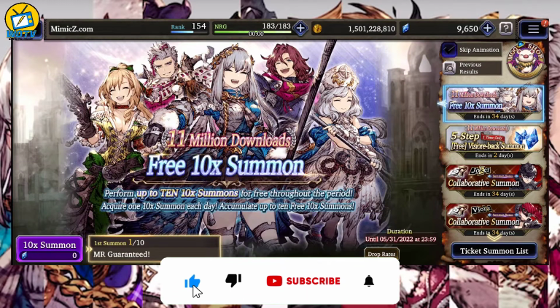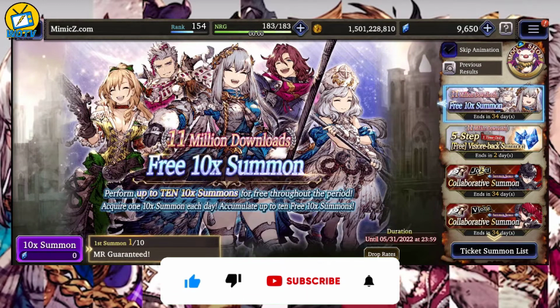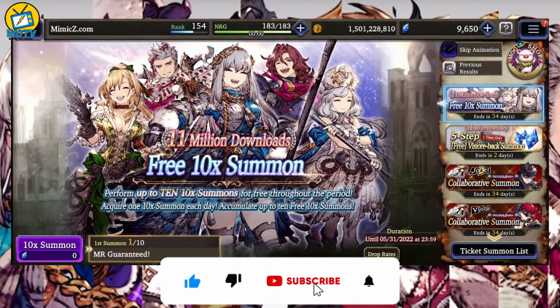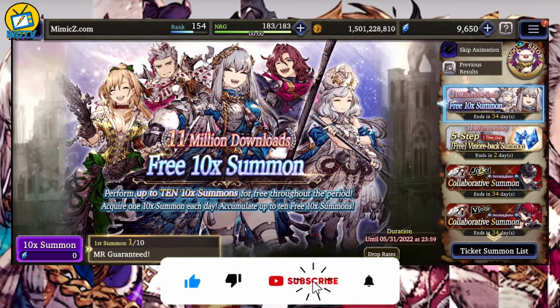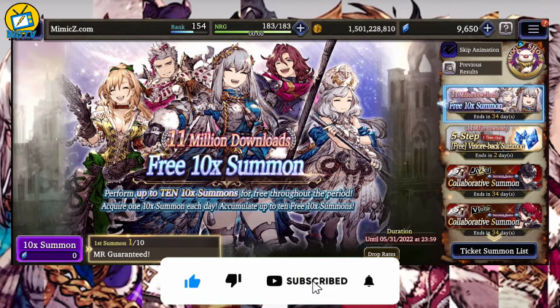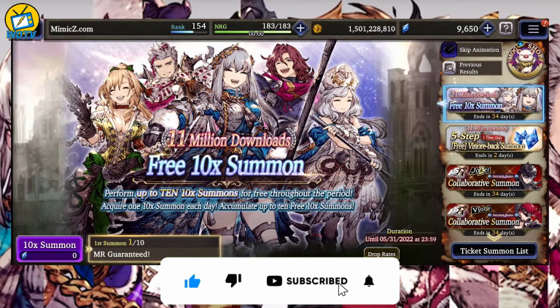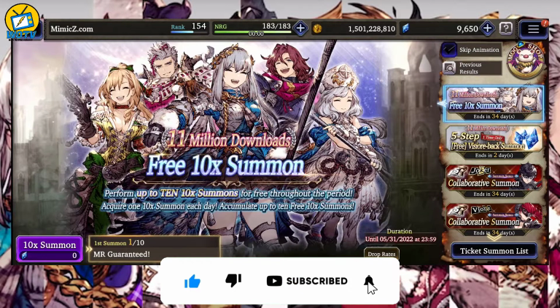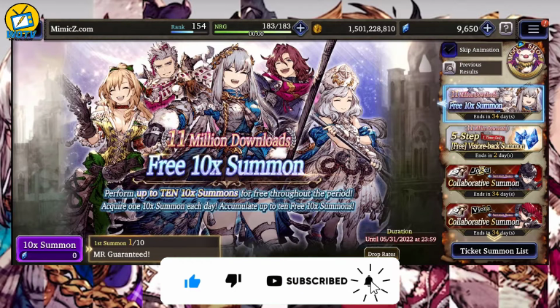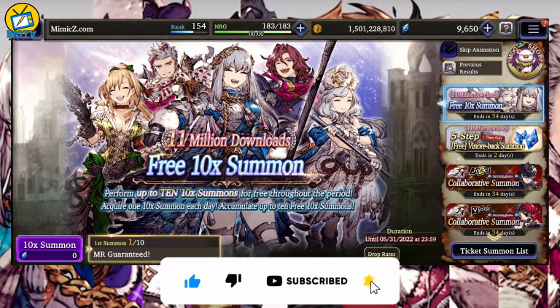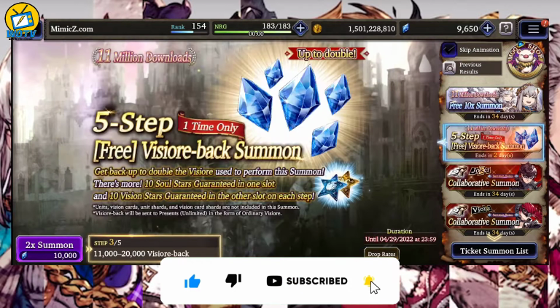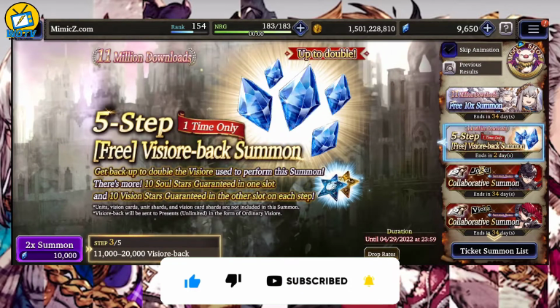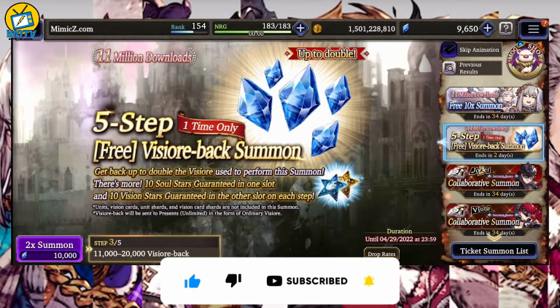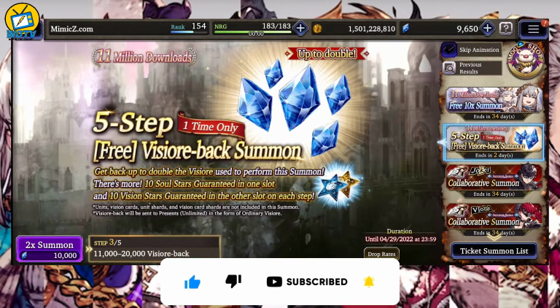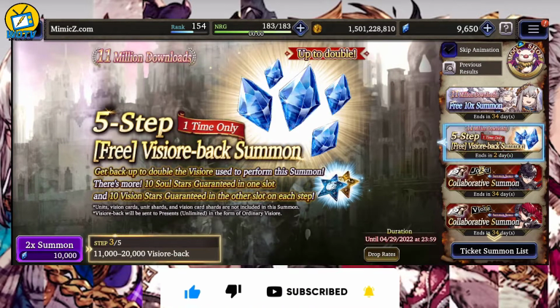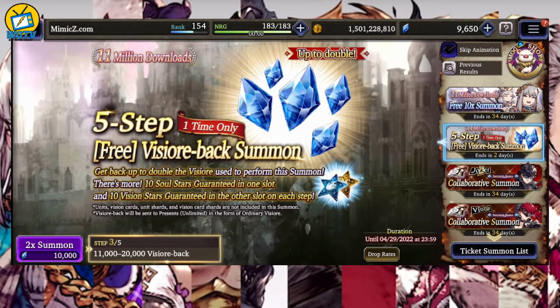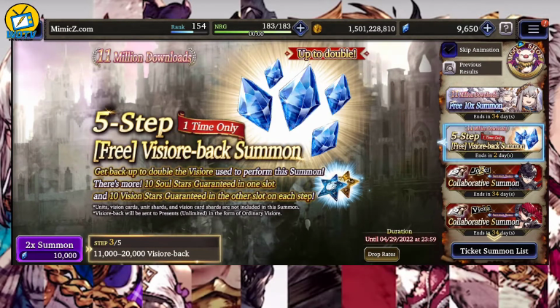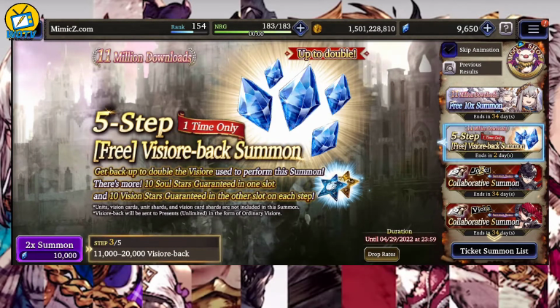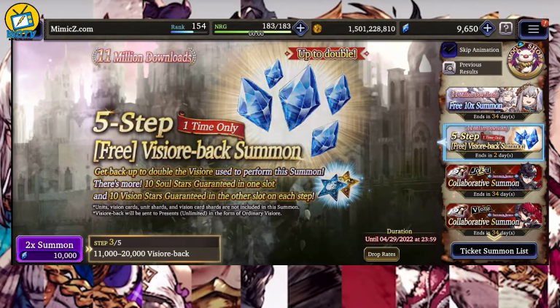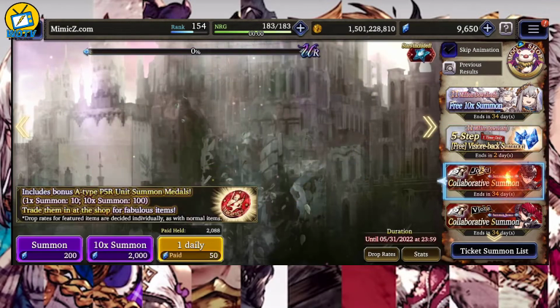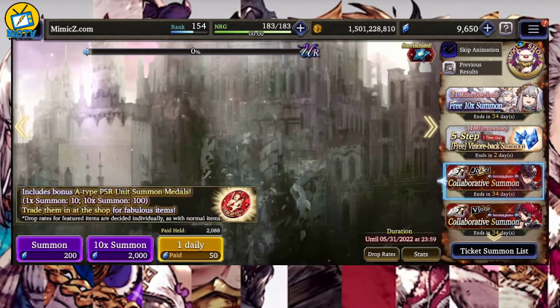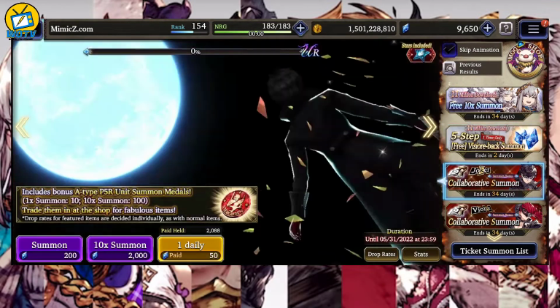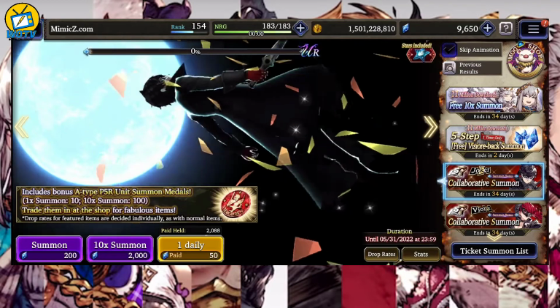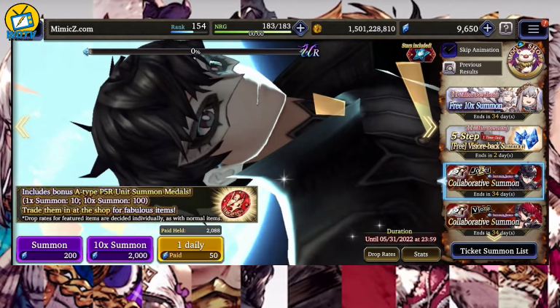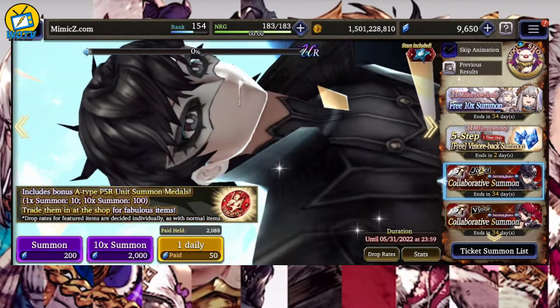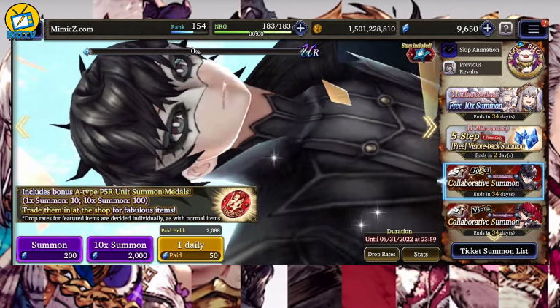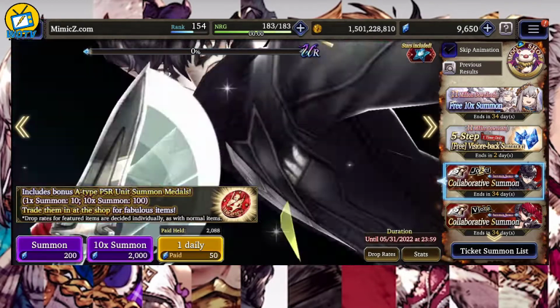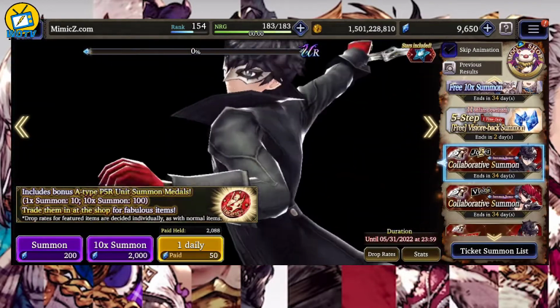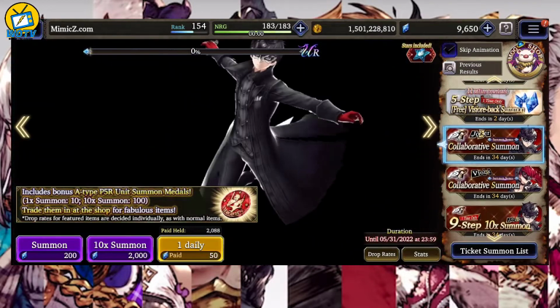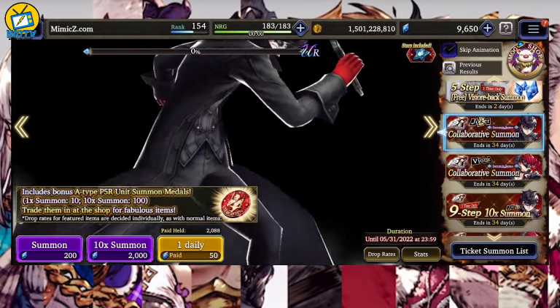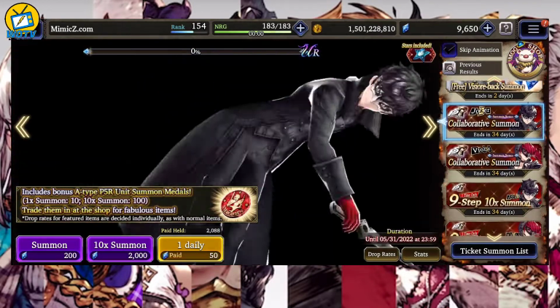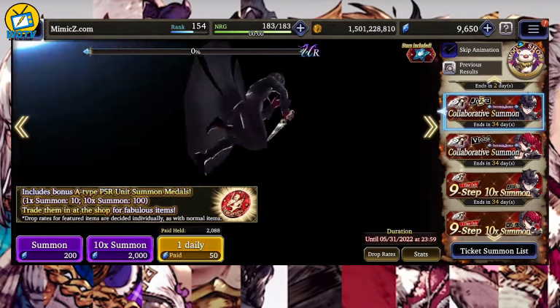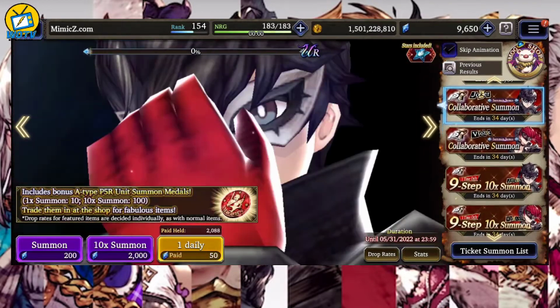We get a free 10x summon. Also, we have the 5-step, which is really useful. I've already taken a couple of shots at it, and we have the brand new unit.